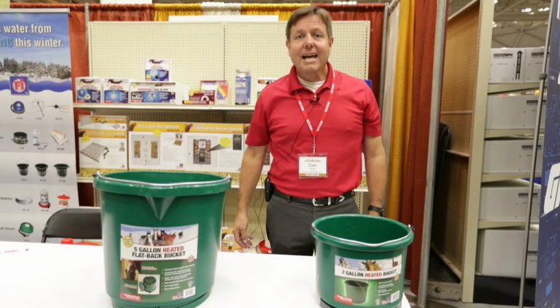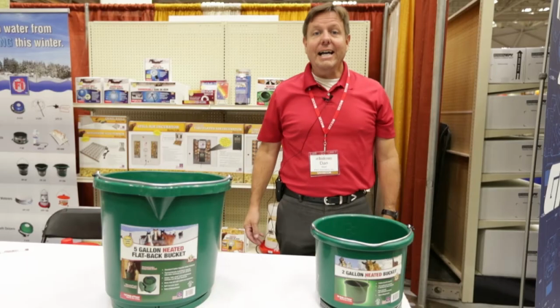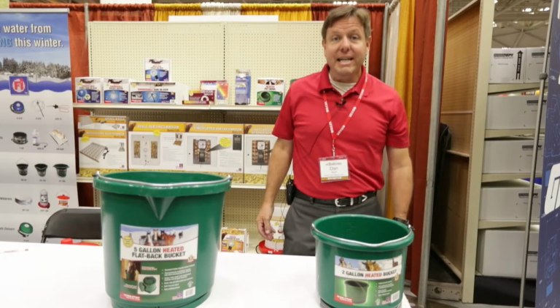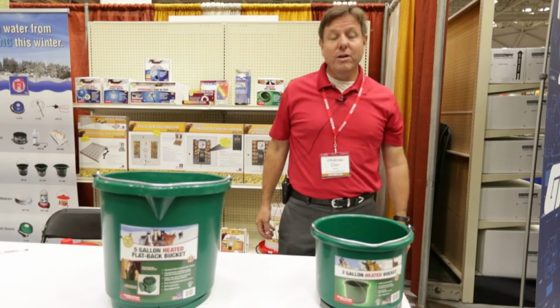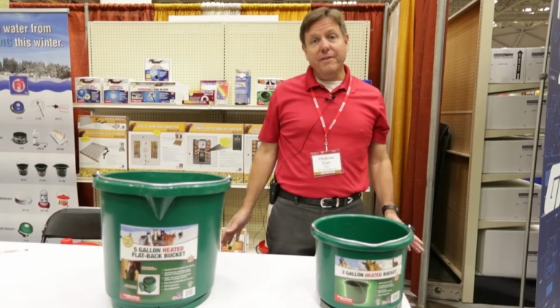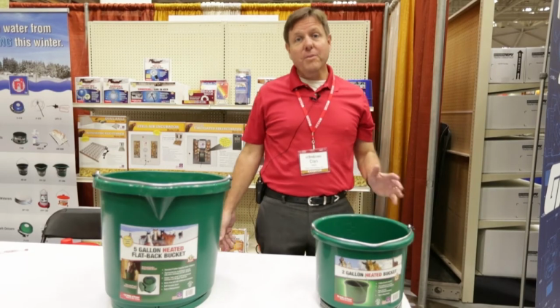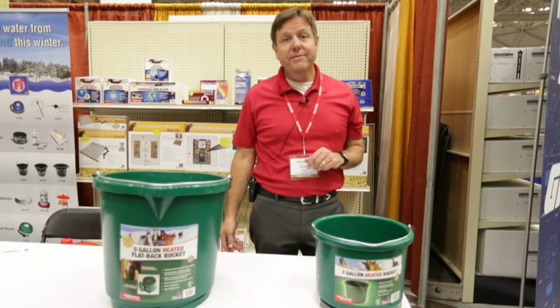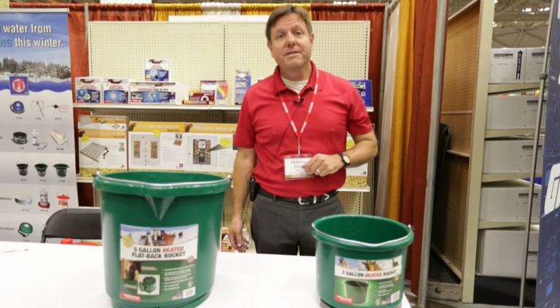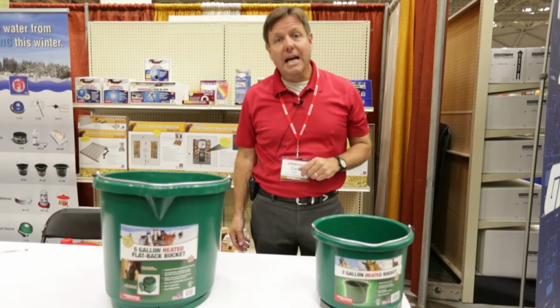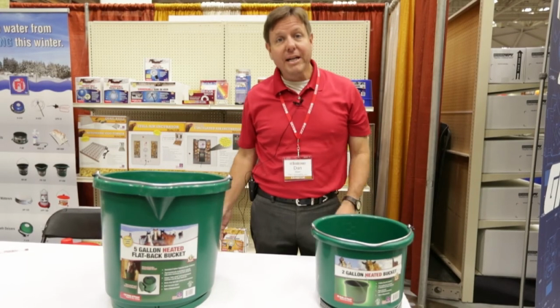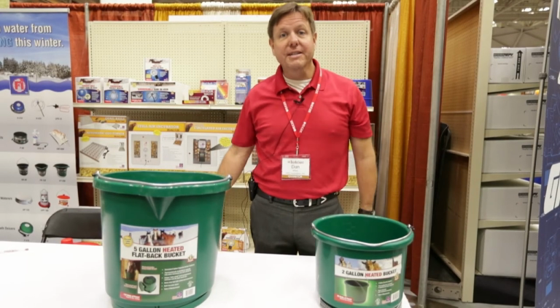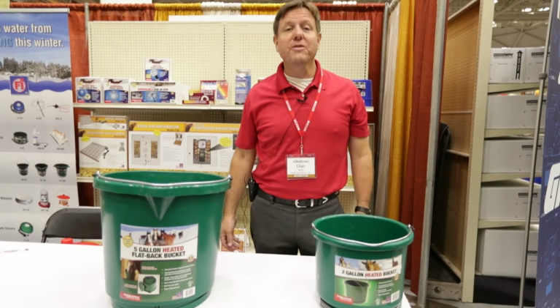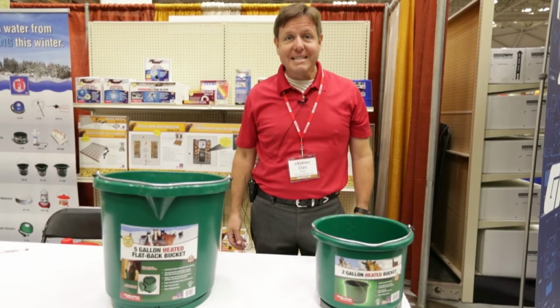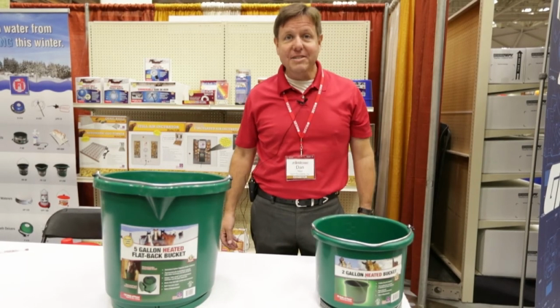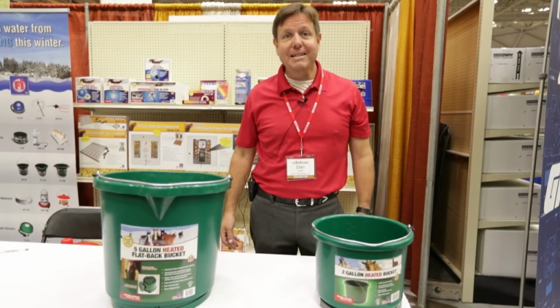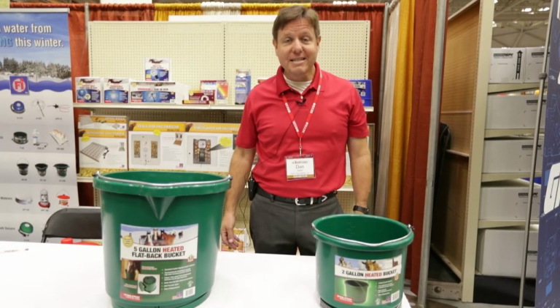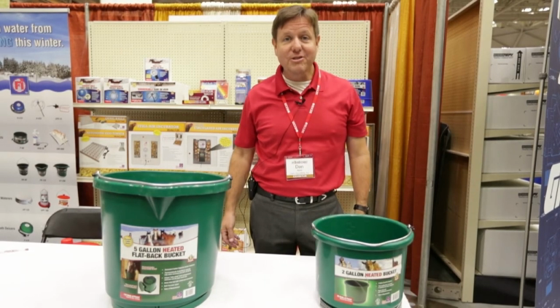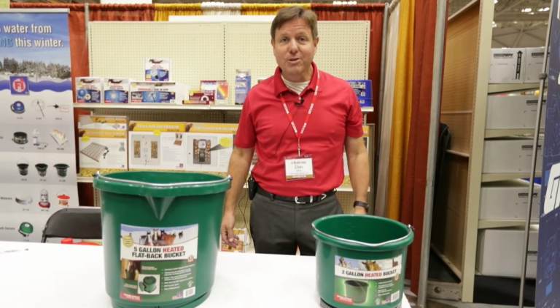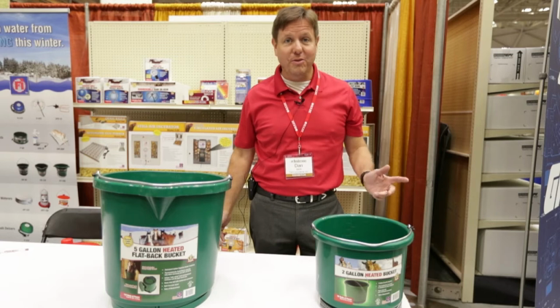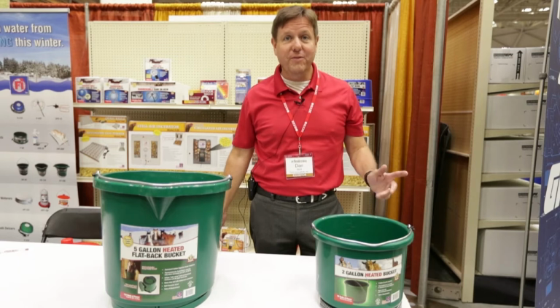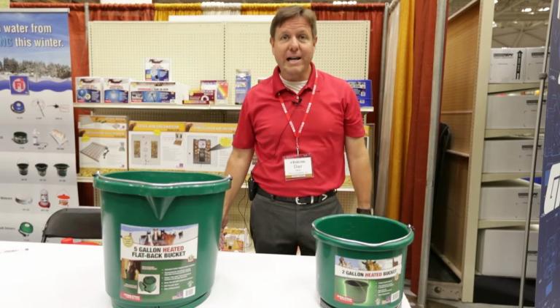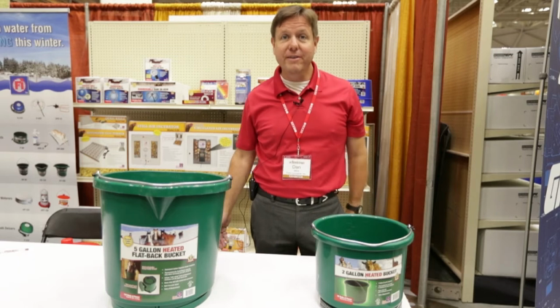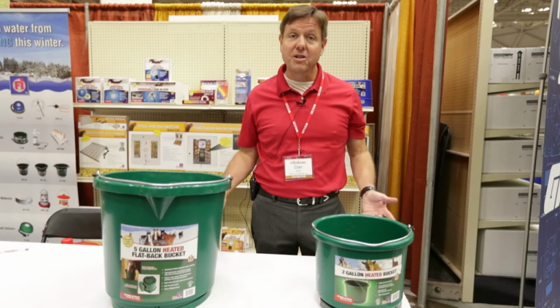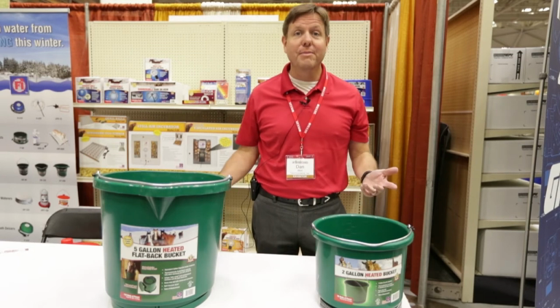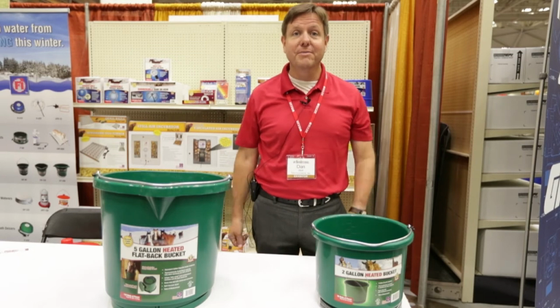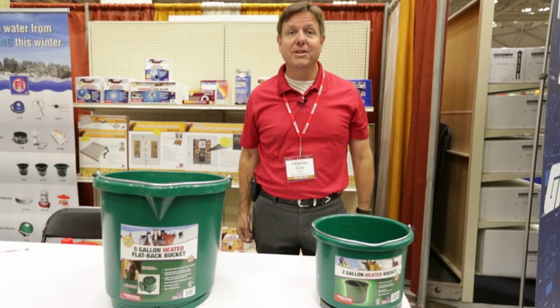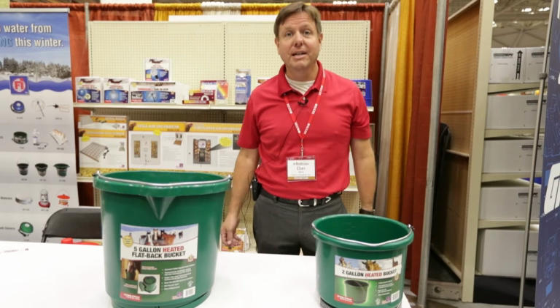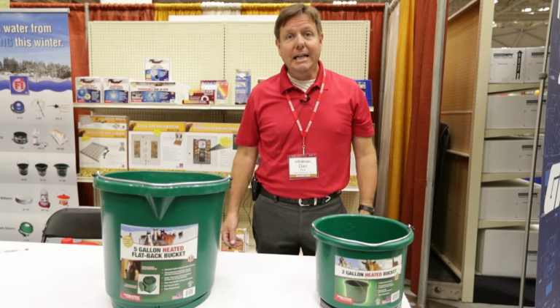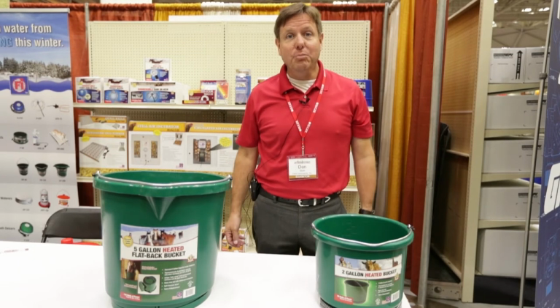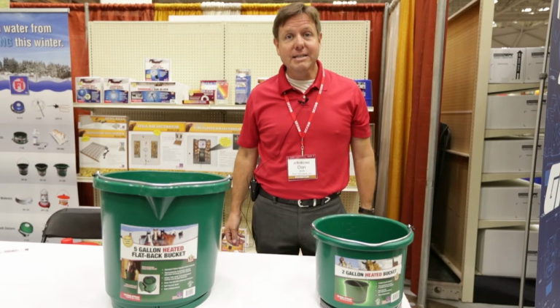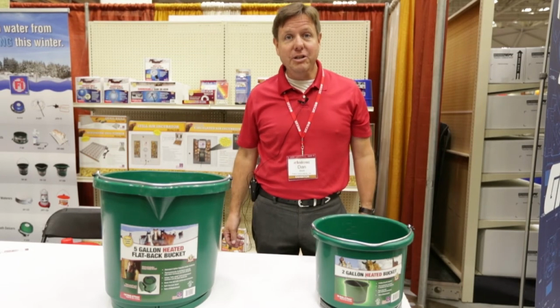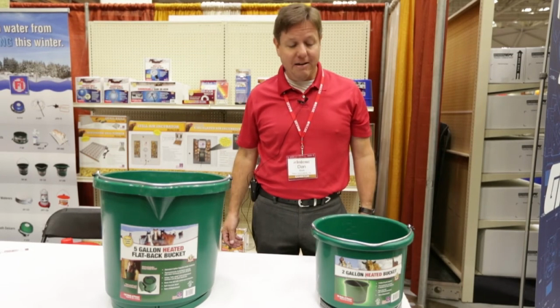Hi, I'm Dan Wirt with Farm Innovators. I'm here at the 2017 Mid-State Show with North Forty Outfitters talking about some of our products that you carry.